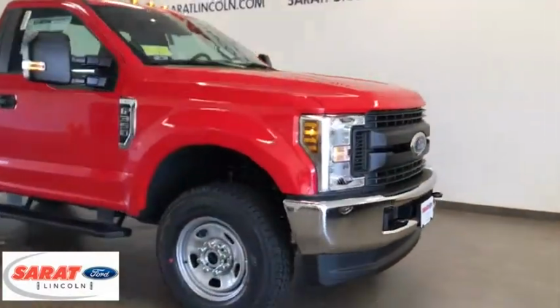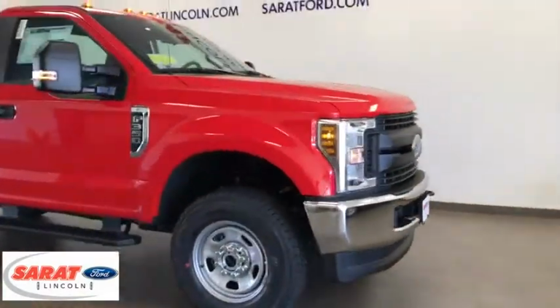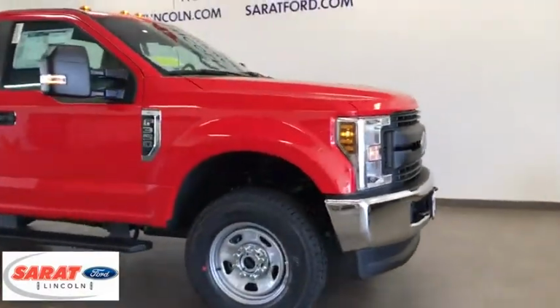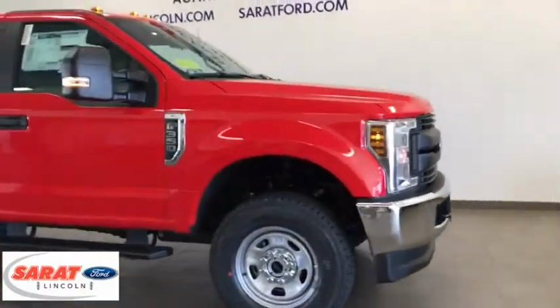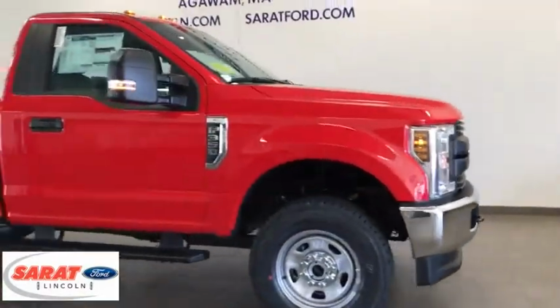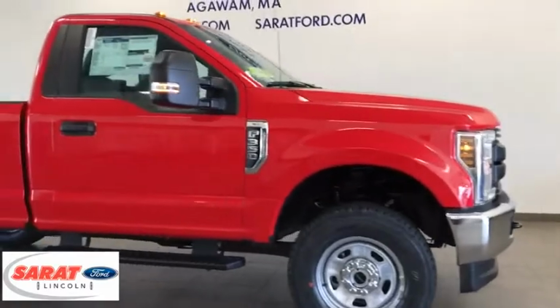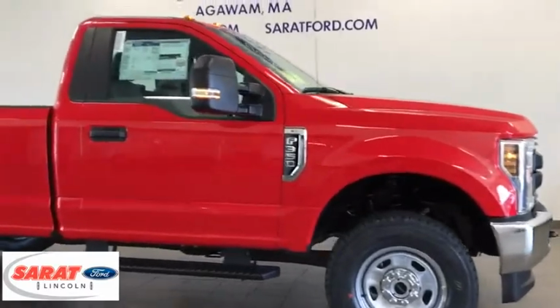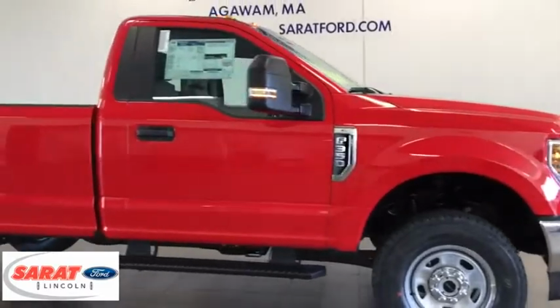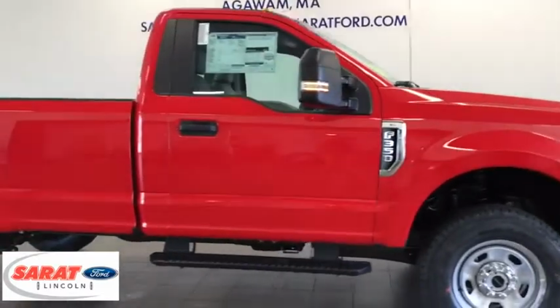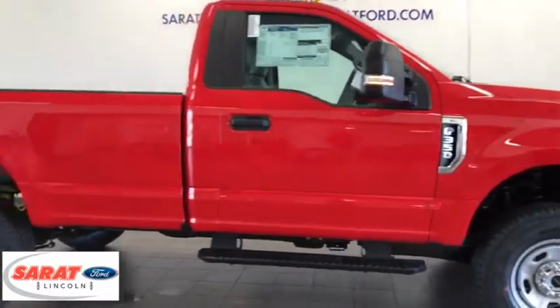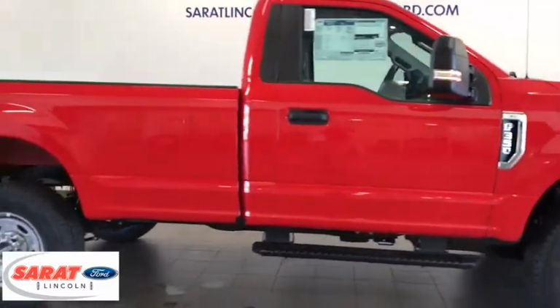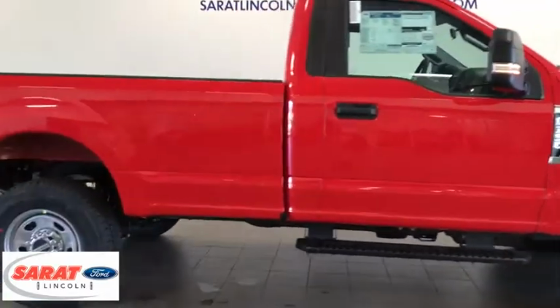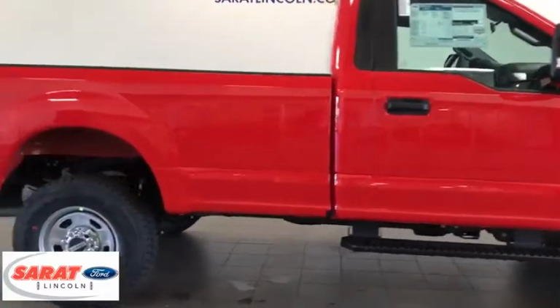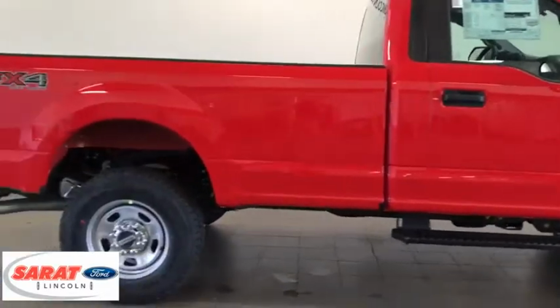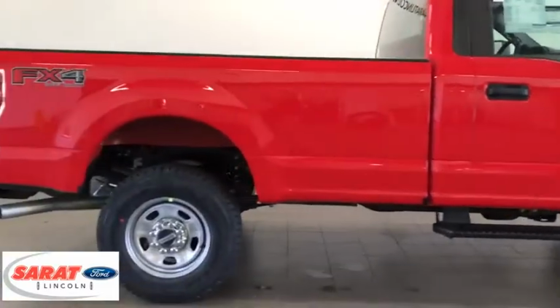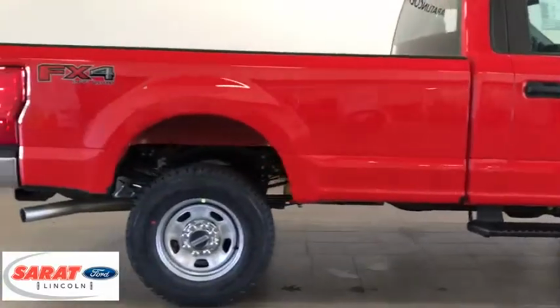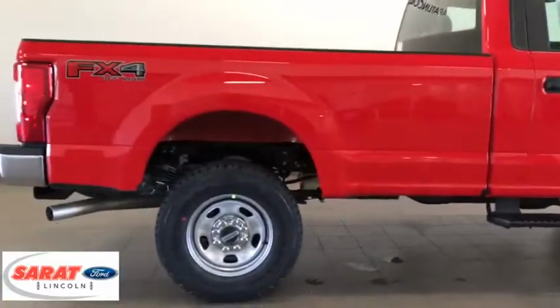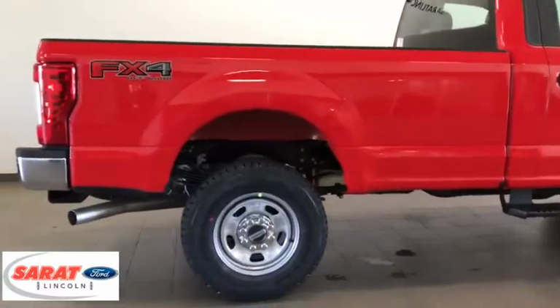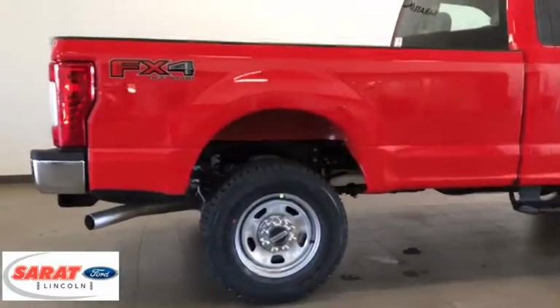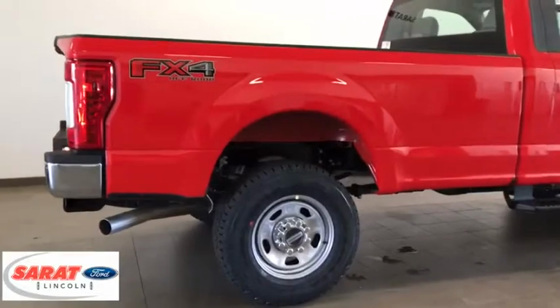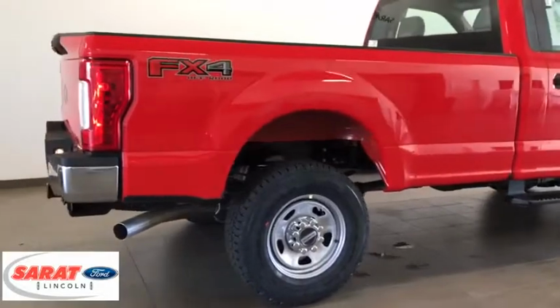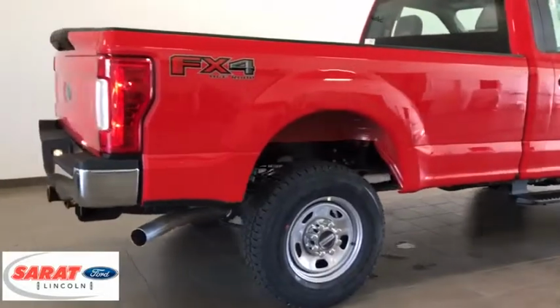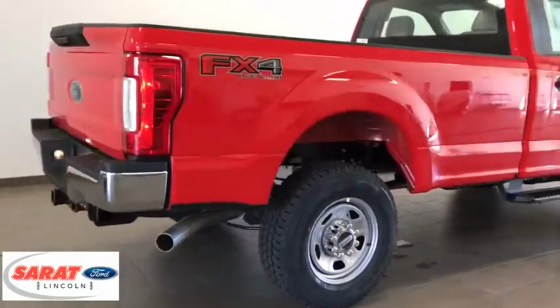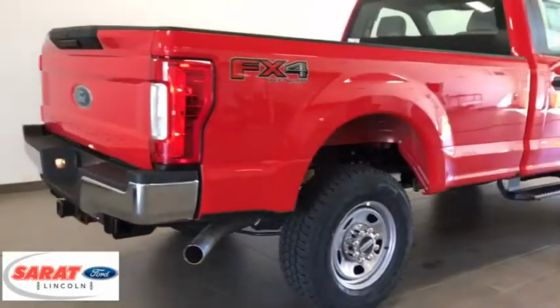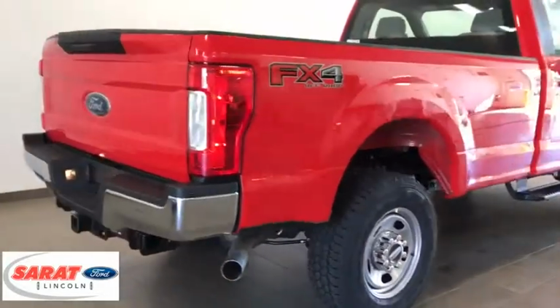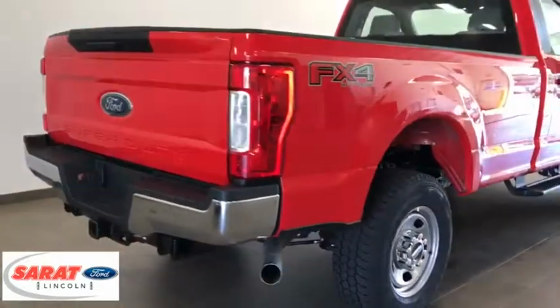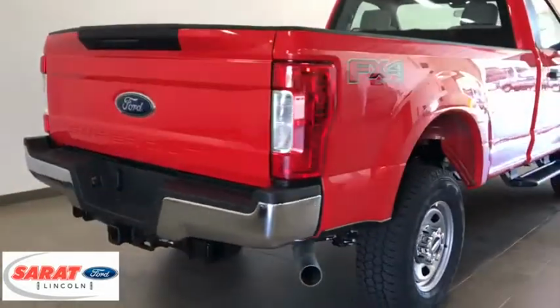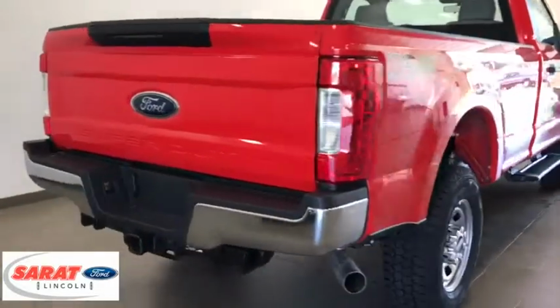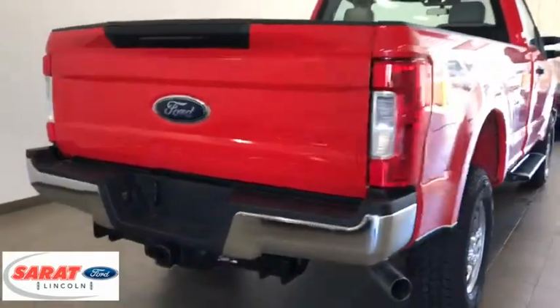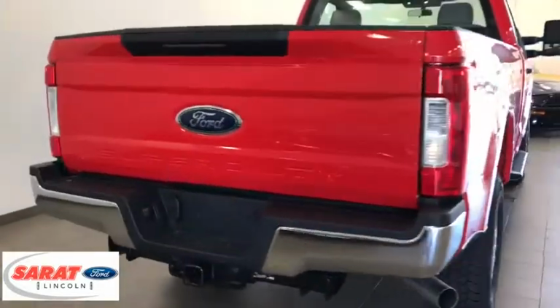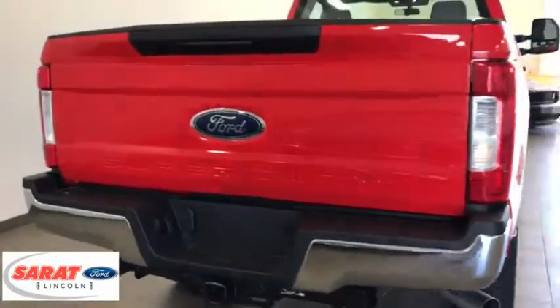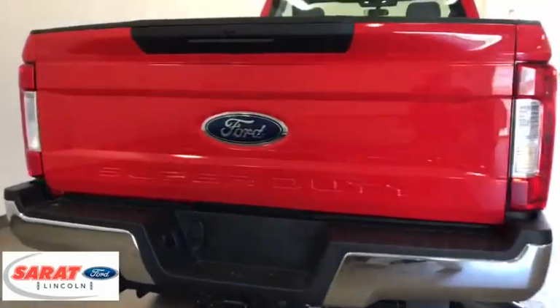Ford F-350 Super Duty. Here are some of this vehicle's great options: backup camera, trip computer, day and night rearview mirror, outside temperature gauge, tachometer.